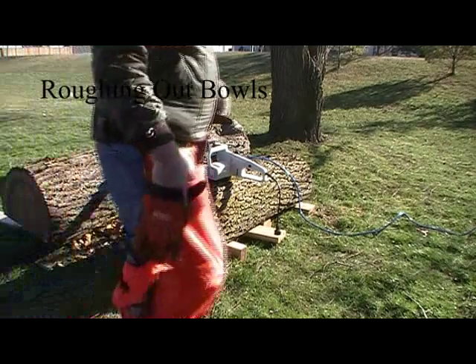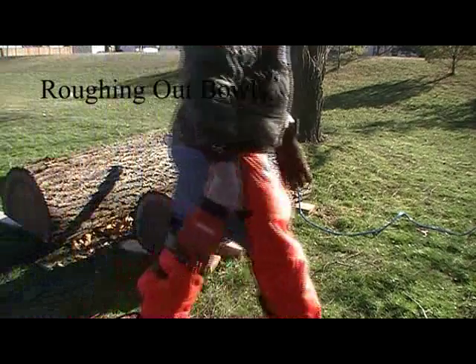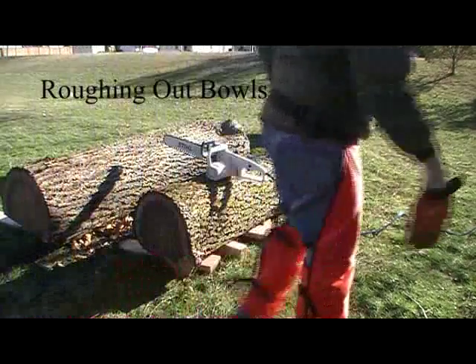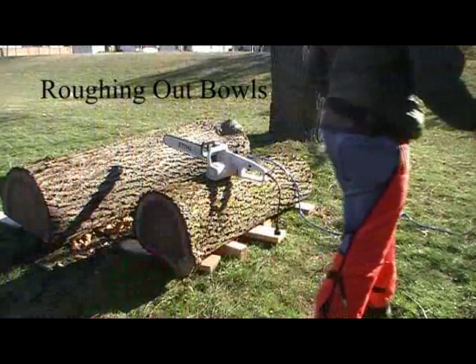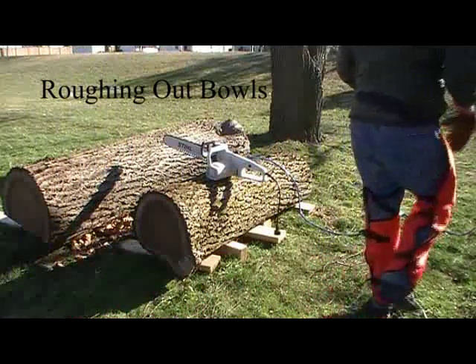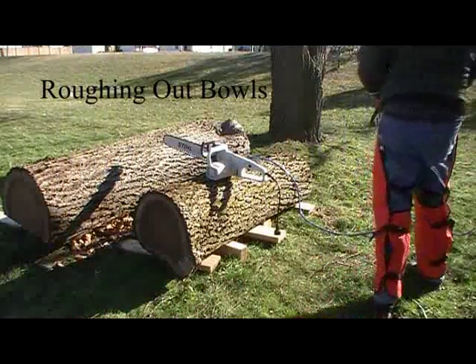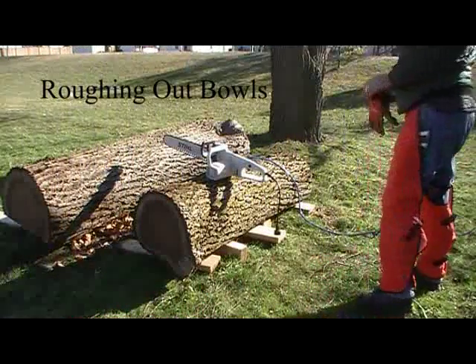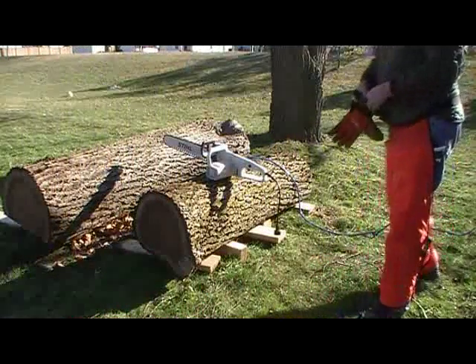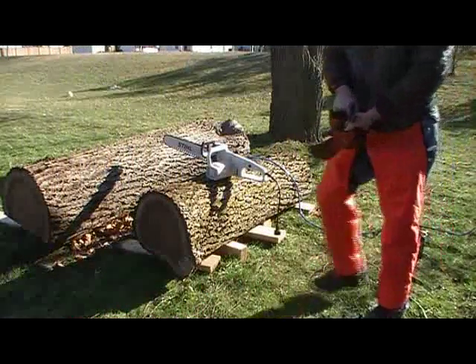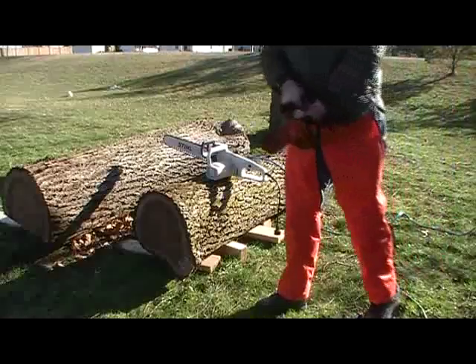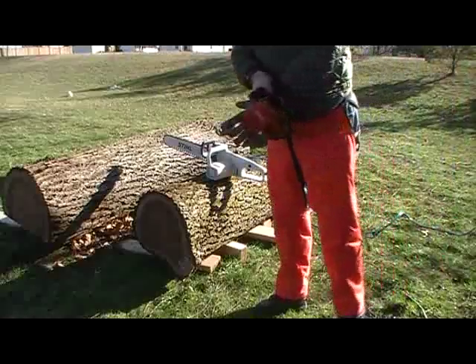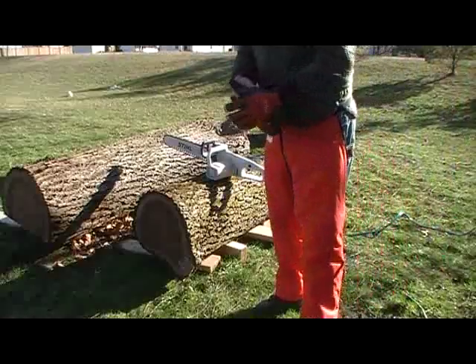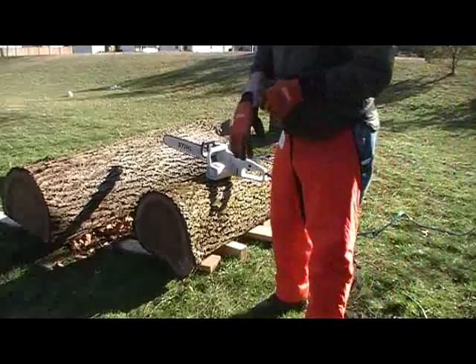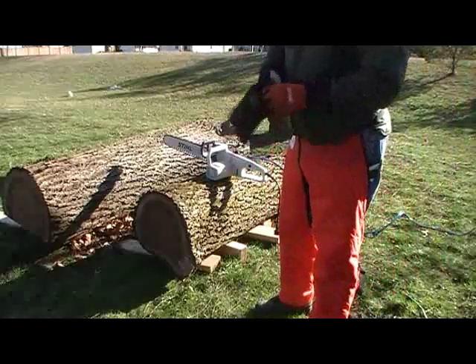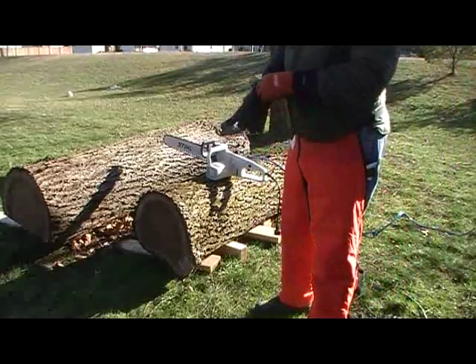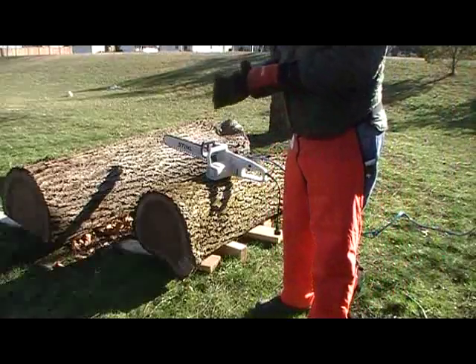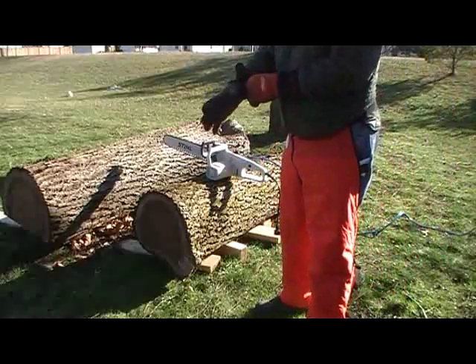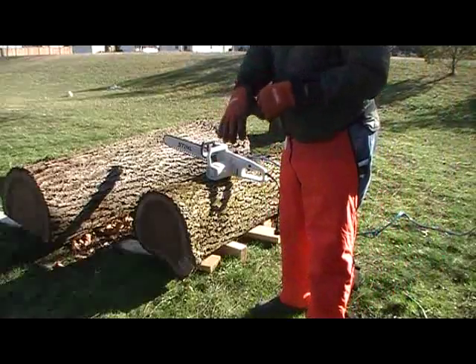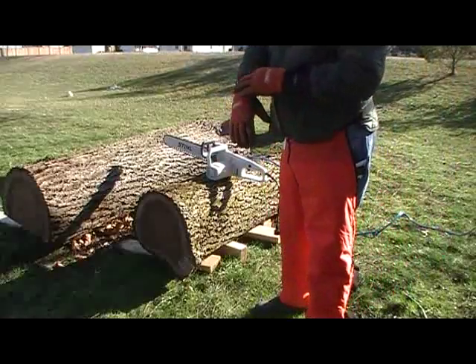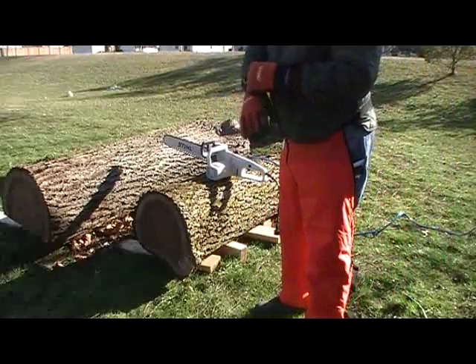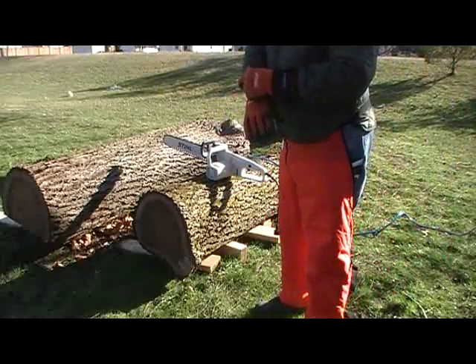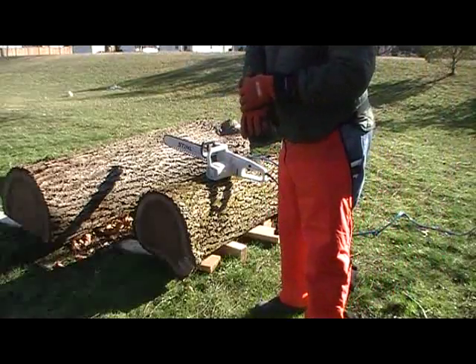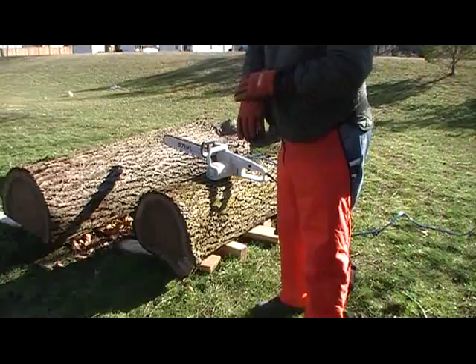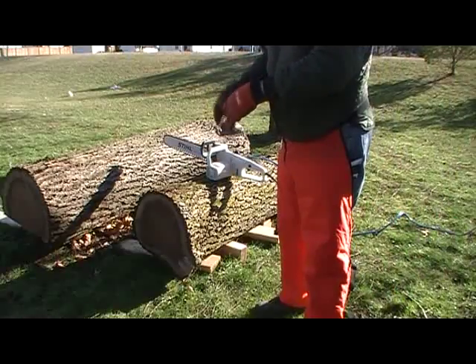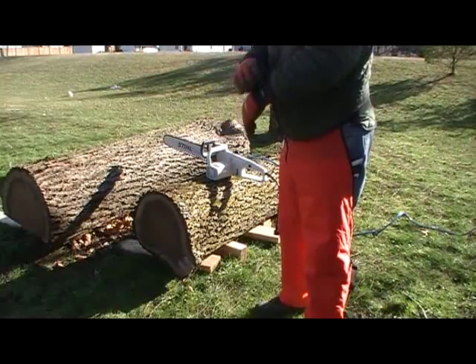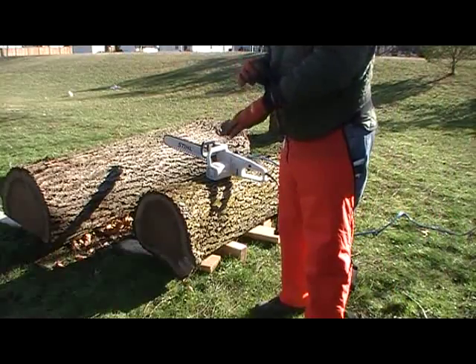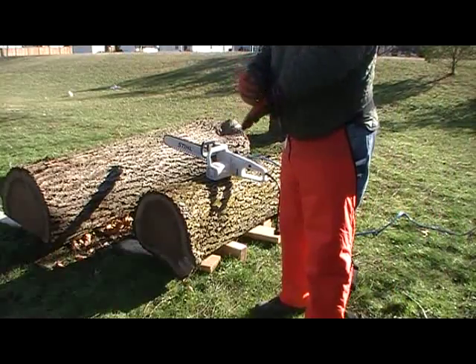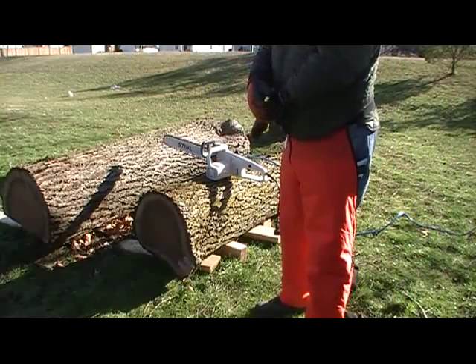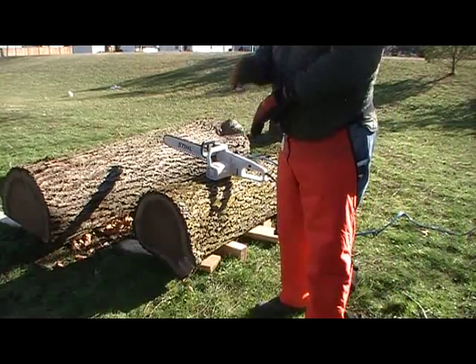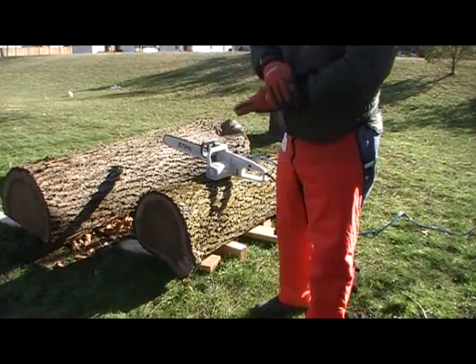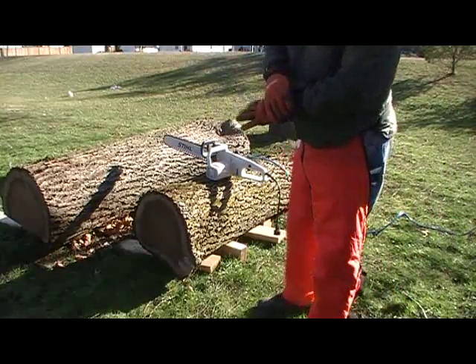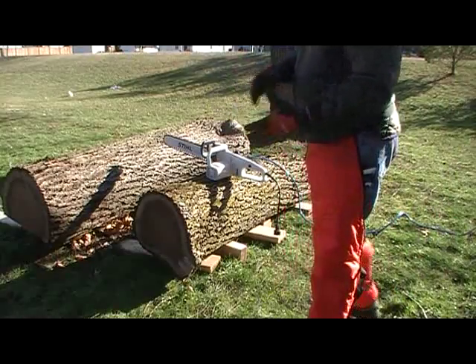Hello. I've got a couple of logs here that I'm going to cut into bowl blanks, or I'm going to cut one of them into bowl blanks.